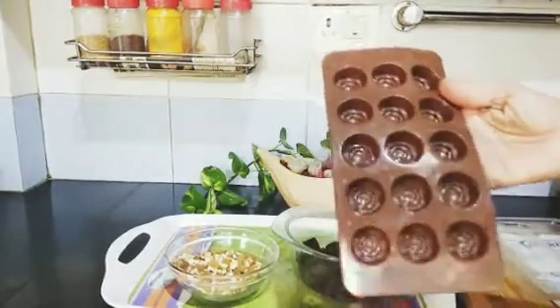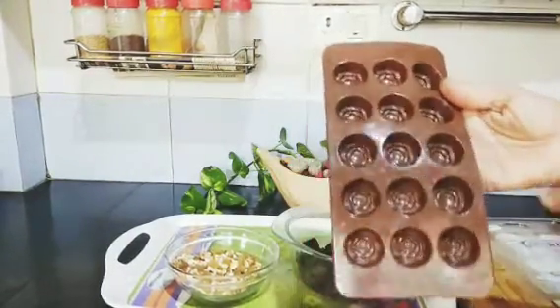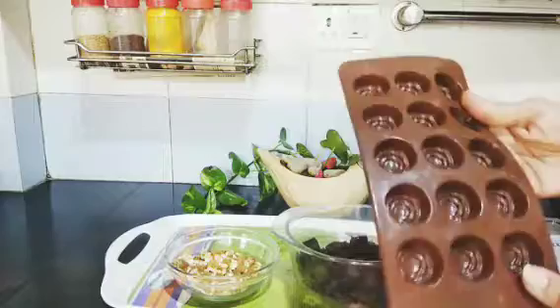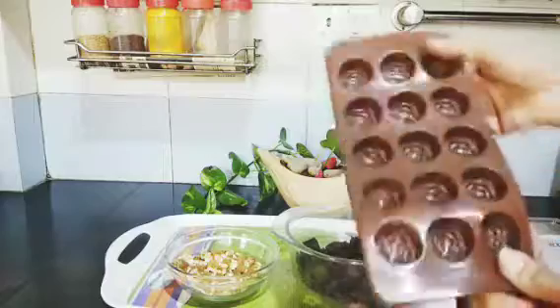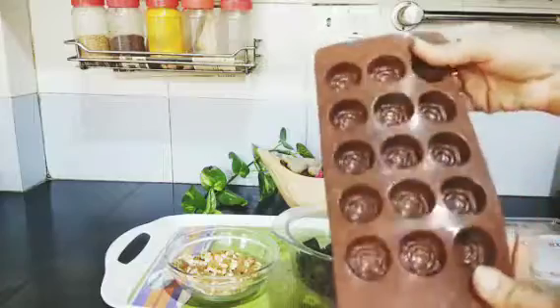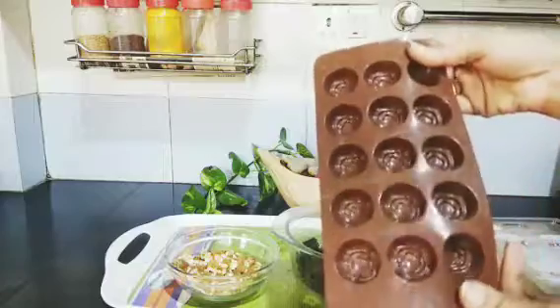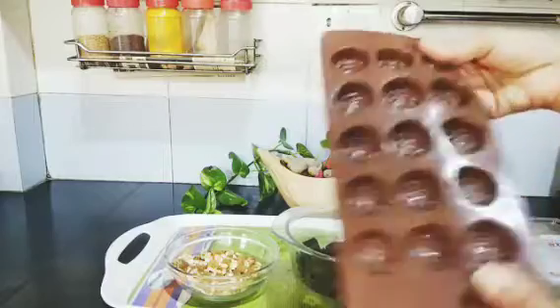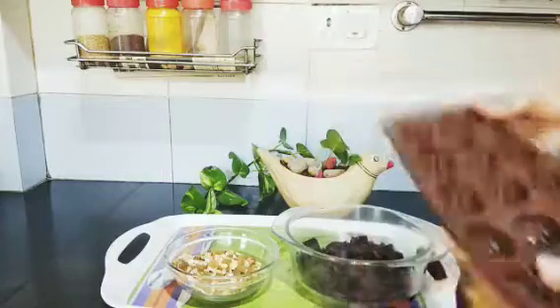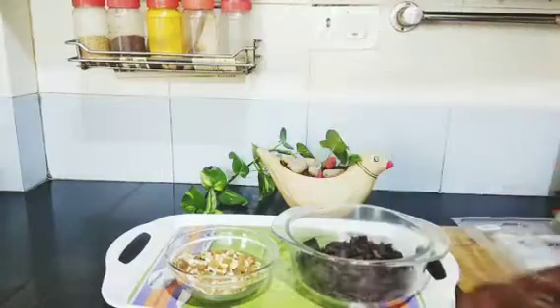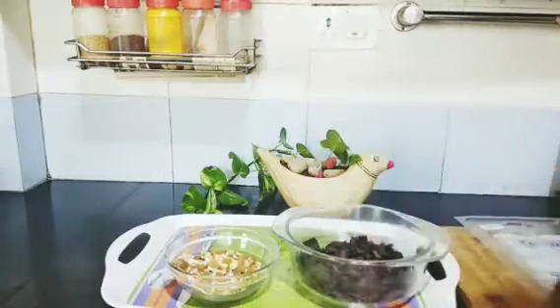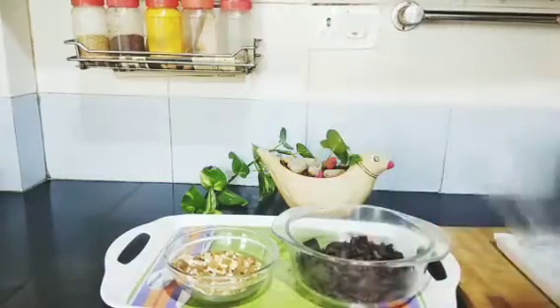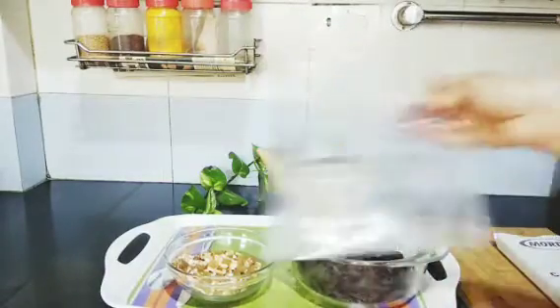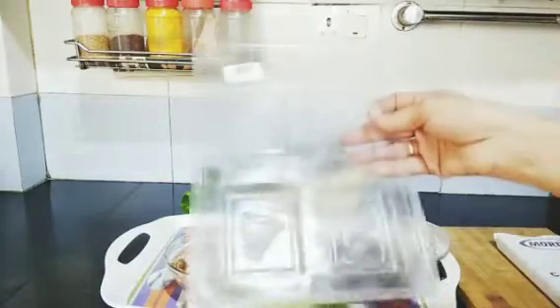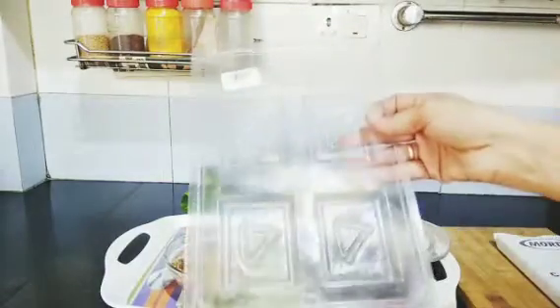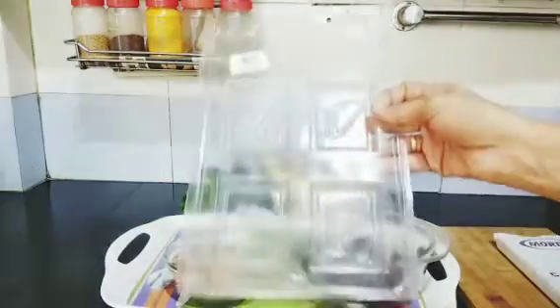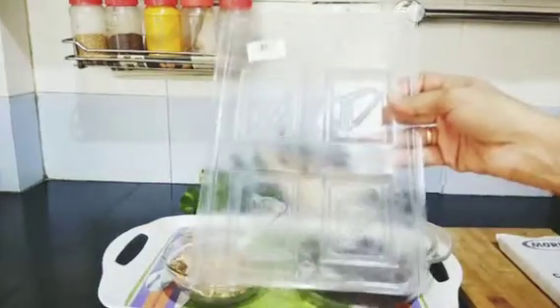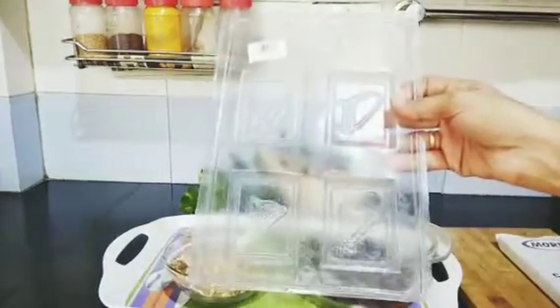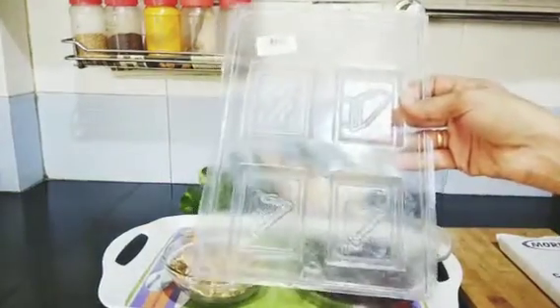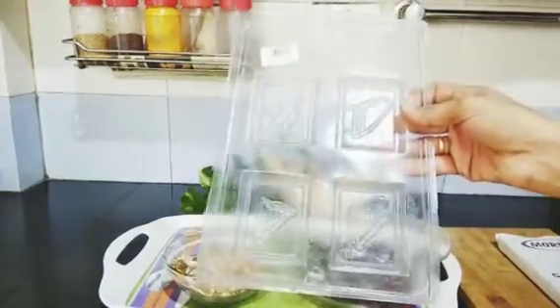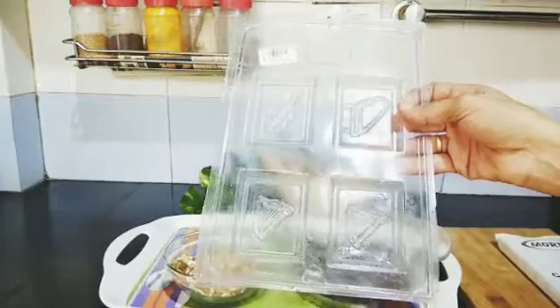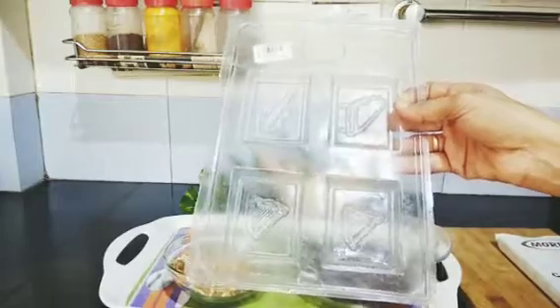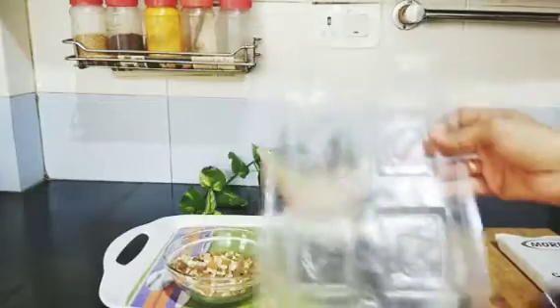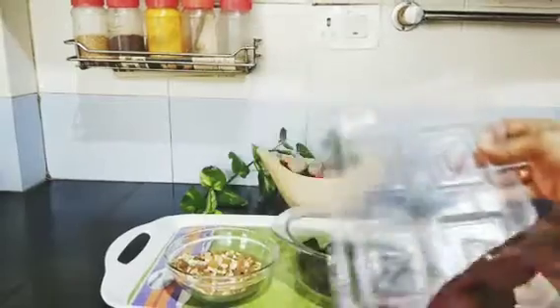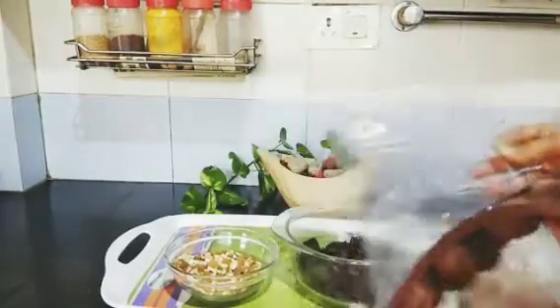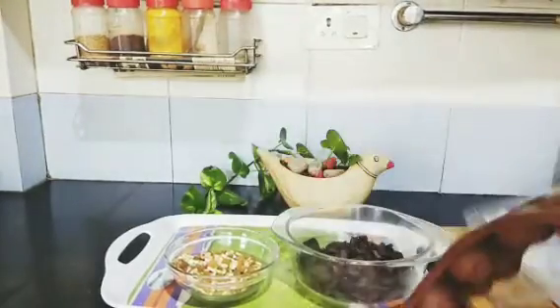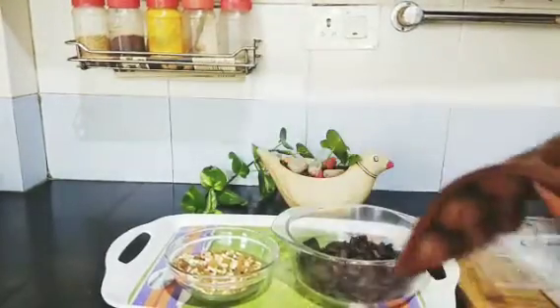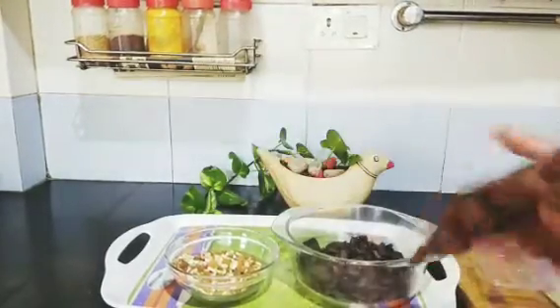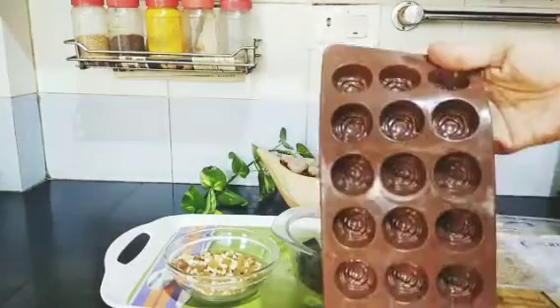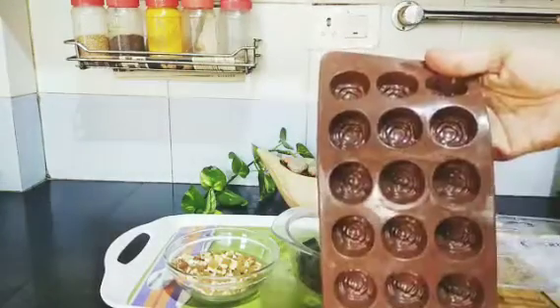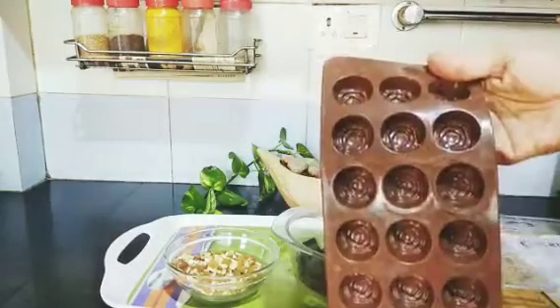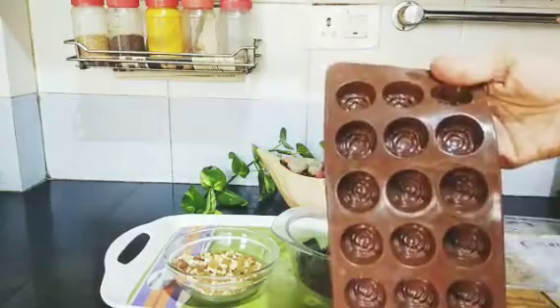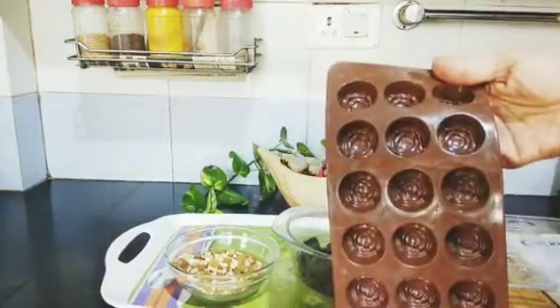I have taken roasted cashew, almonds, and raisins. This is a silicon mold. Plastic mold is also available, but silicon is easy to use.